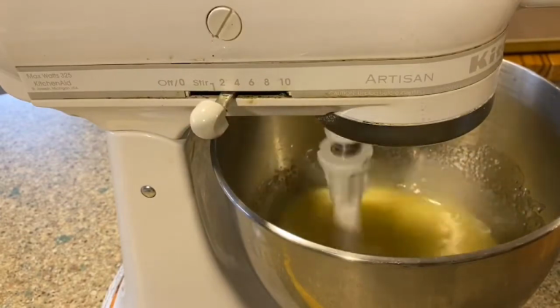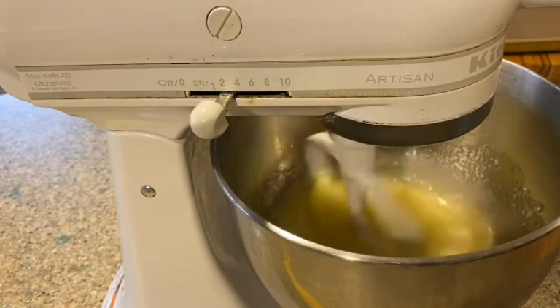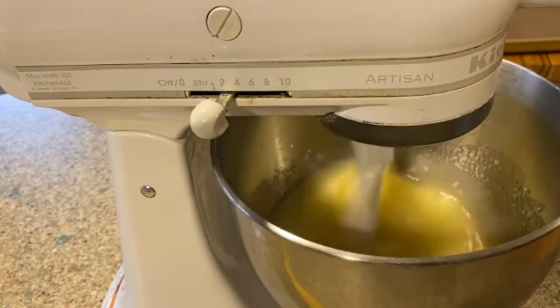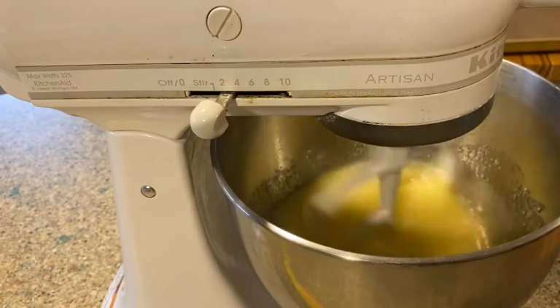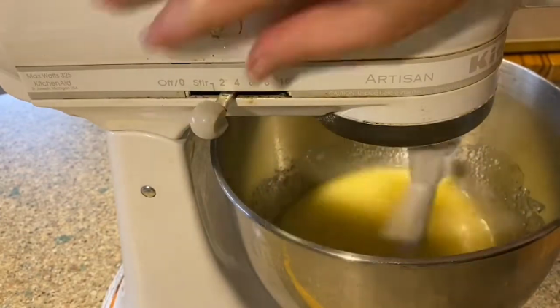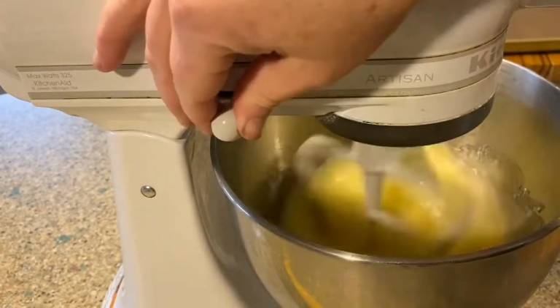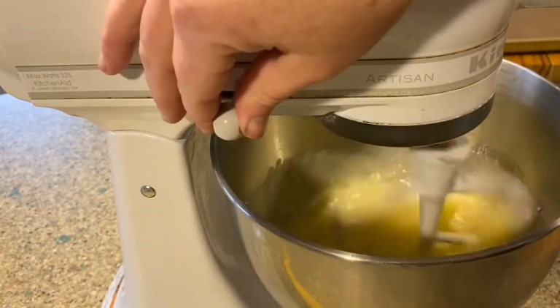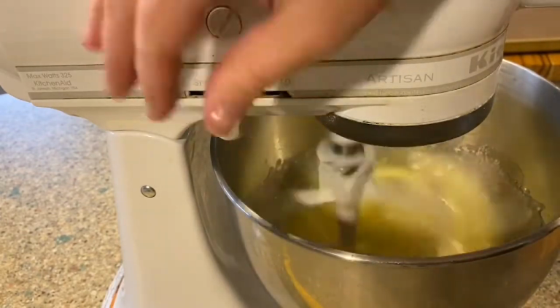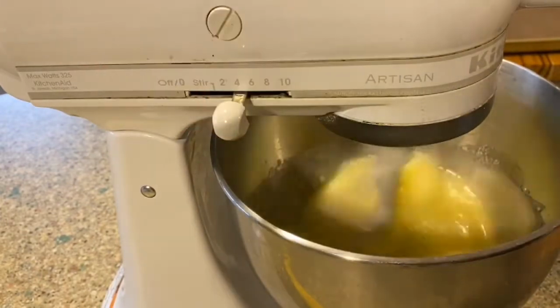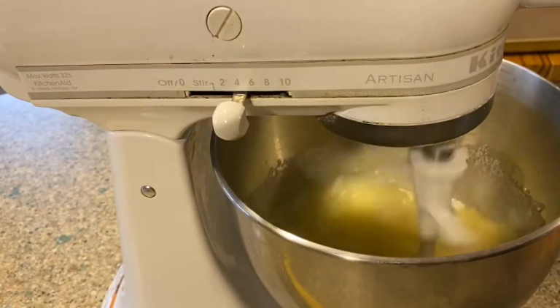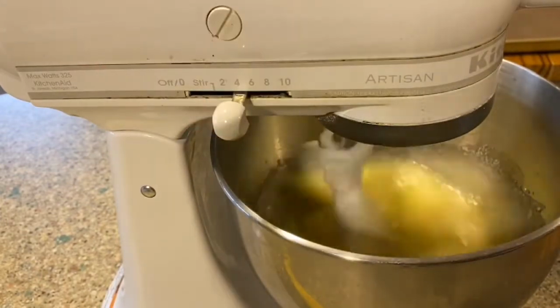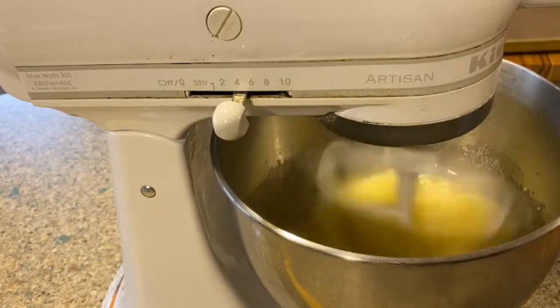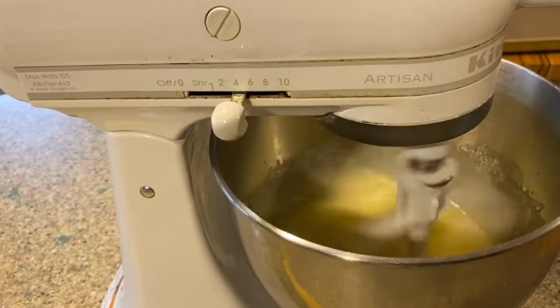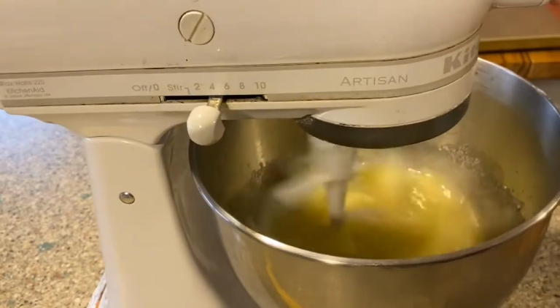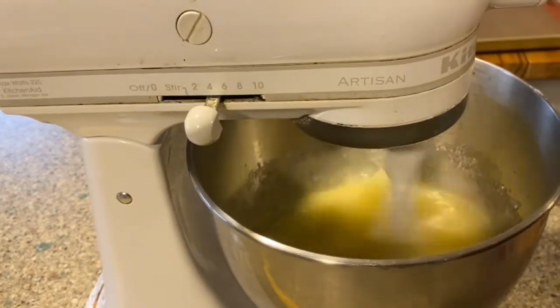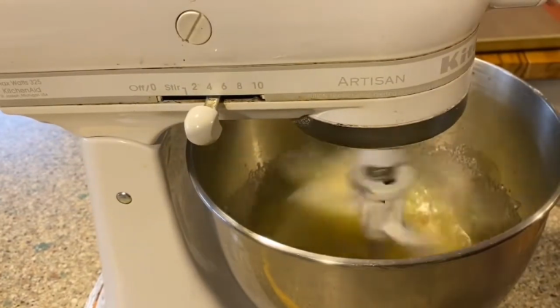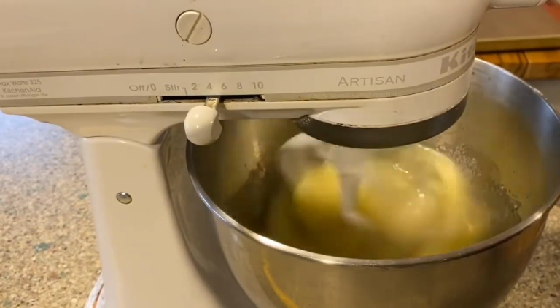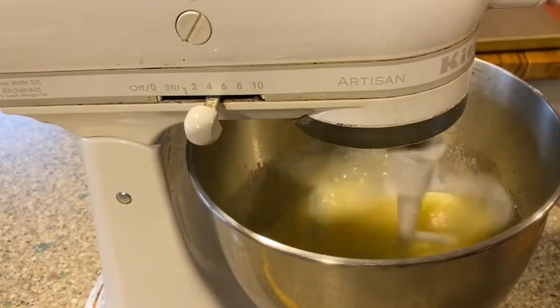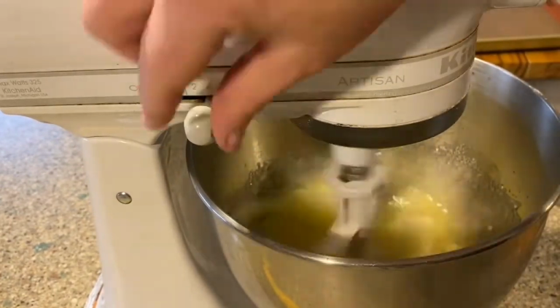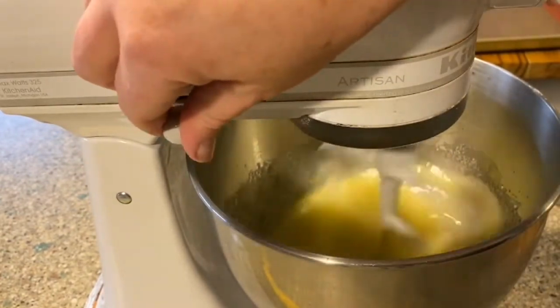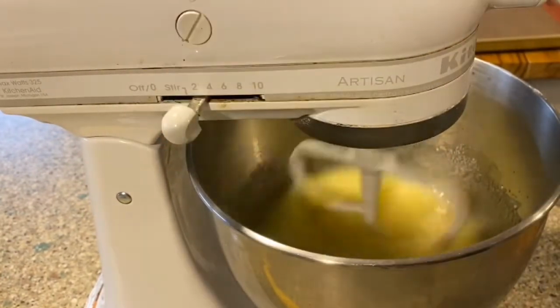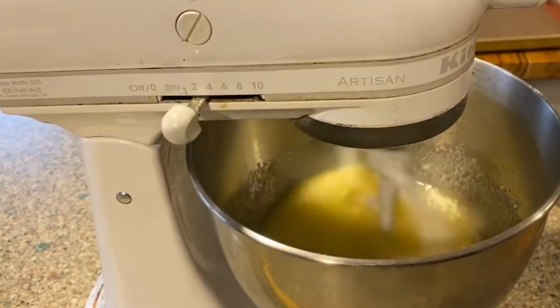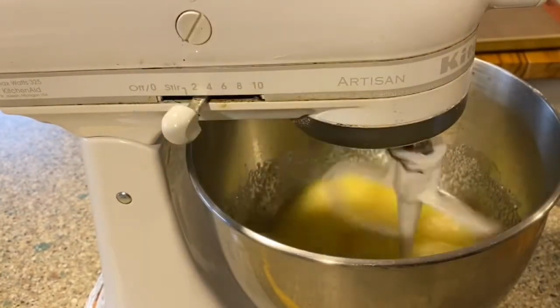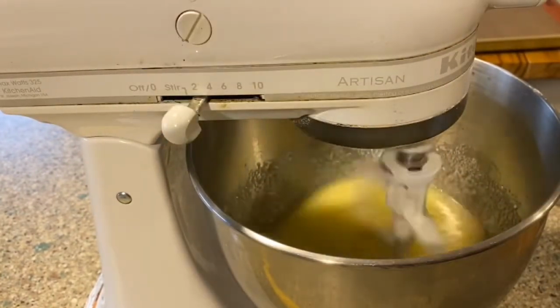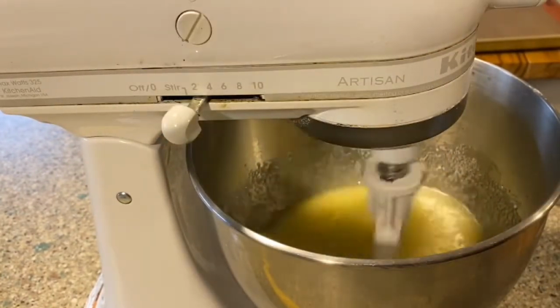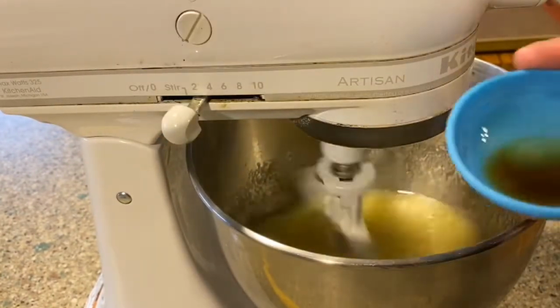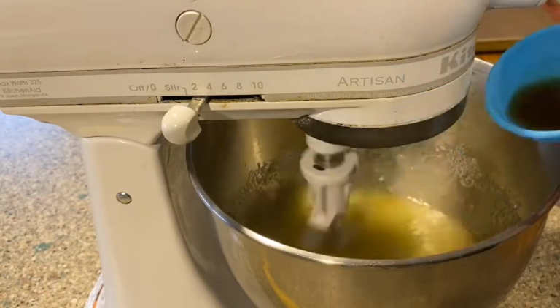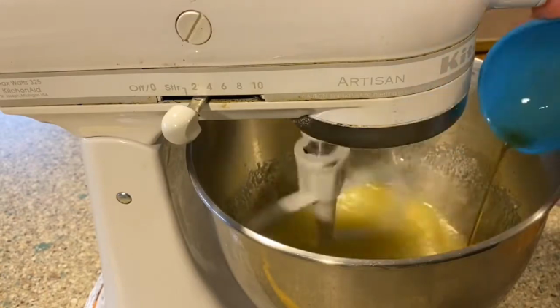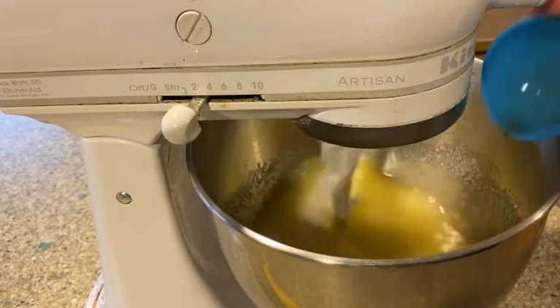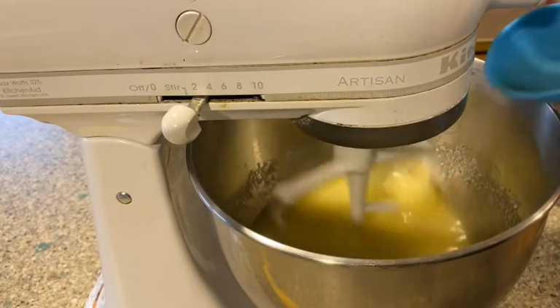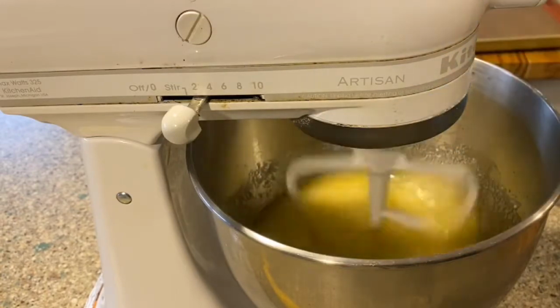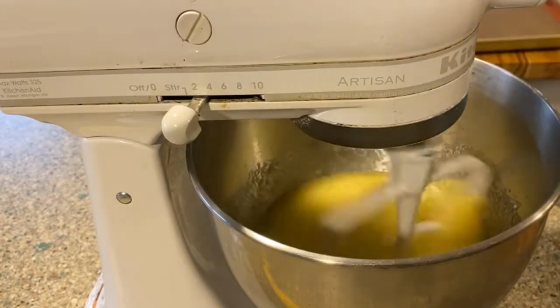I melted my butter, even though it did call for softened butter, and my cookies came out fabulous — but in the future, I will go ahead and use softened butter.